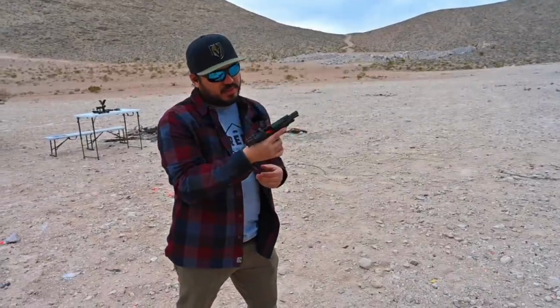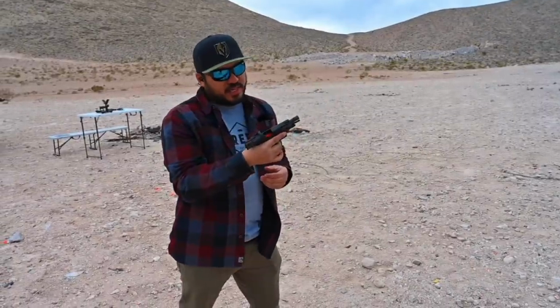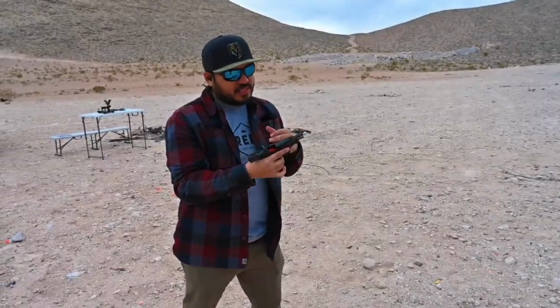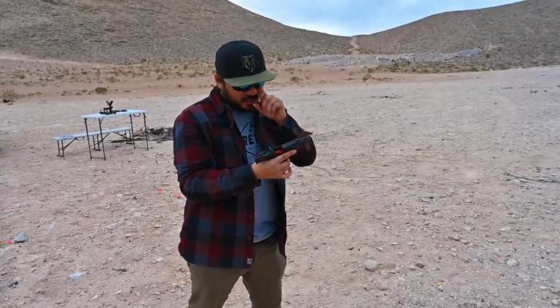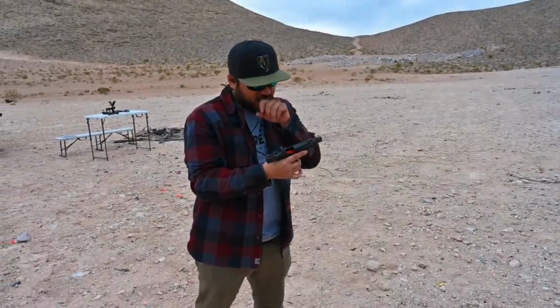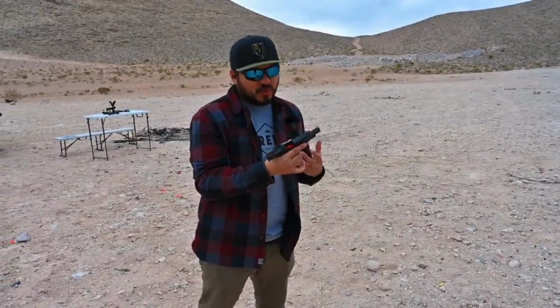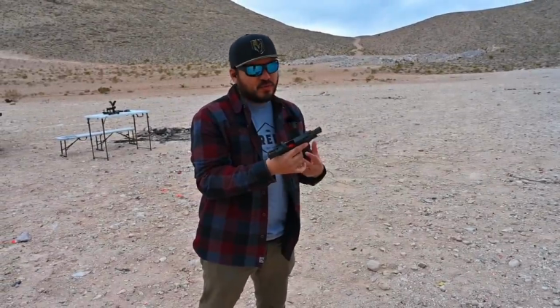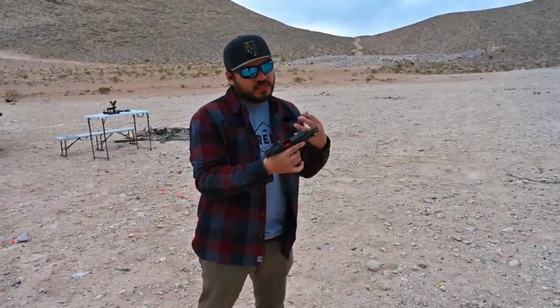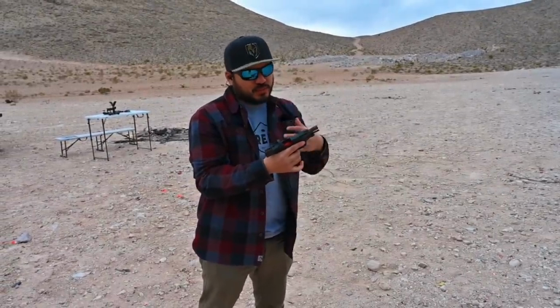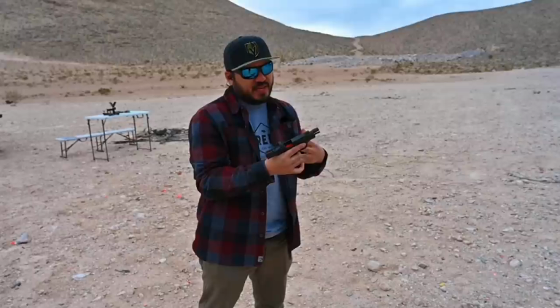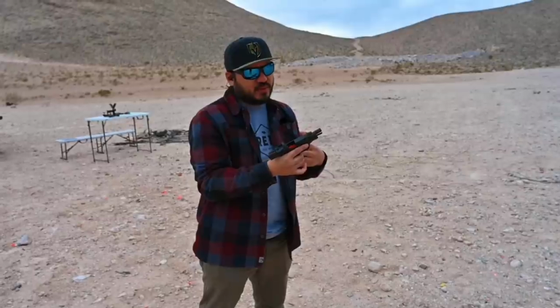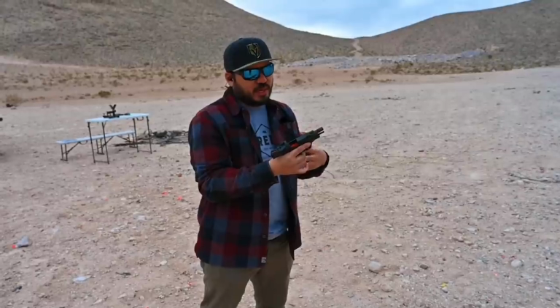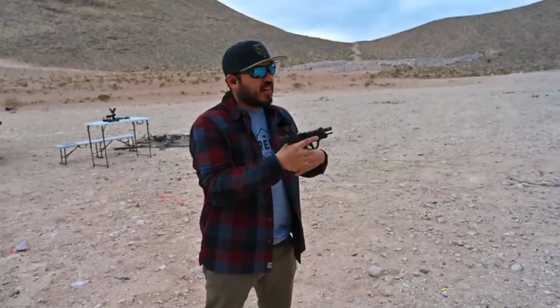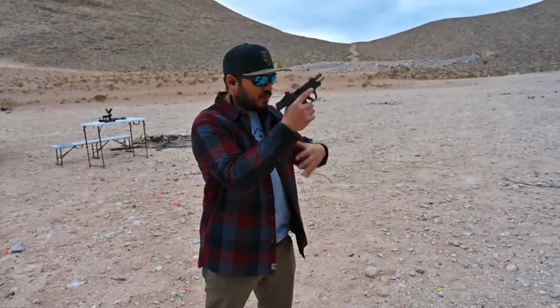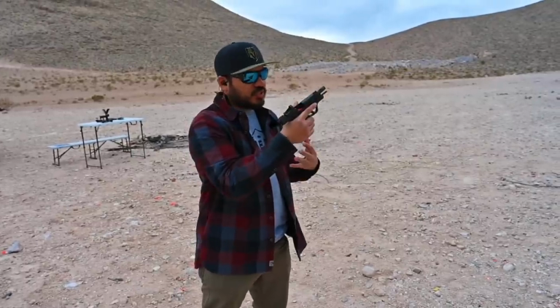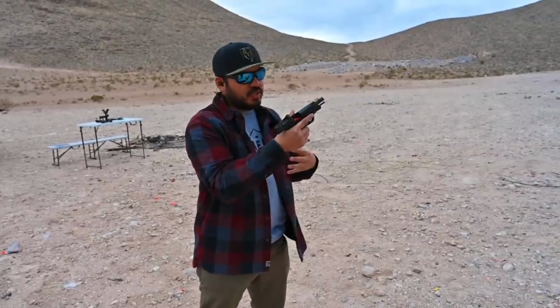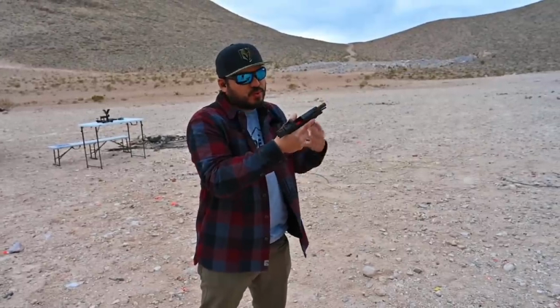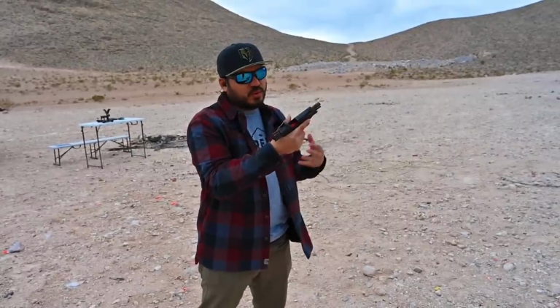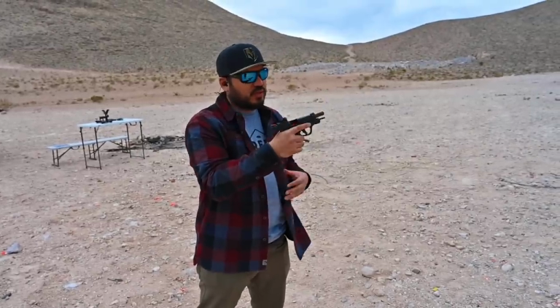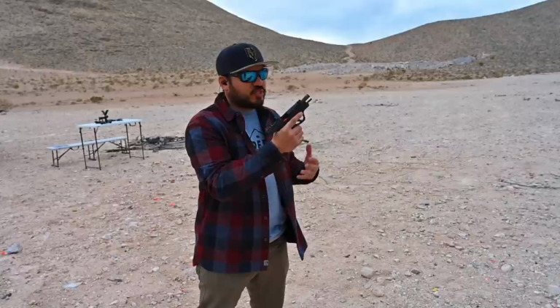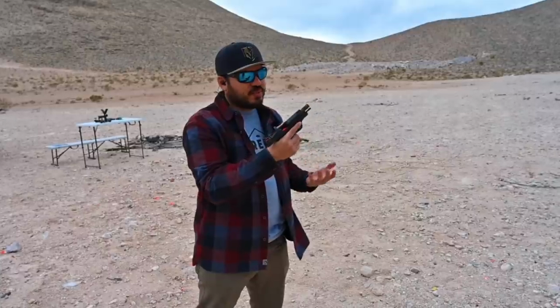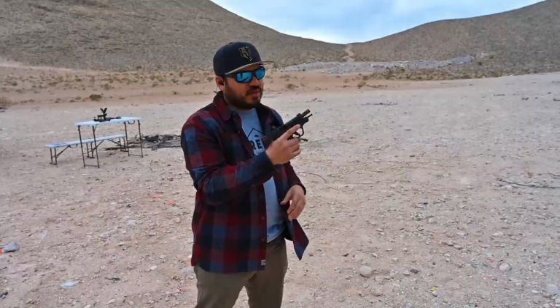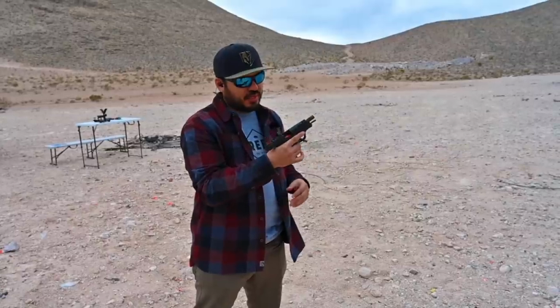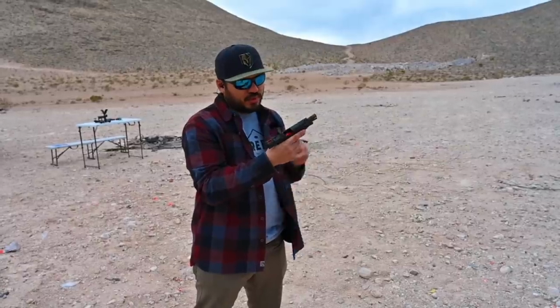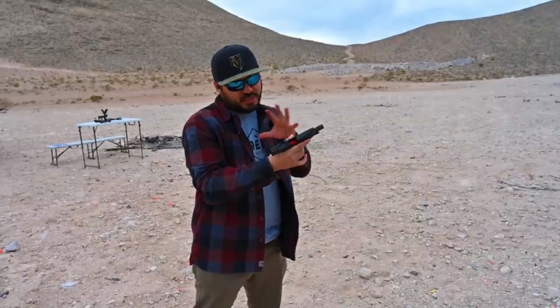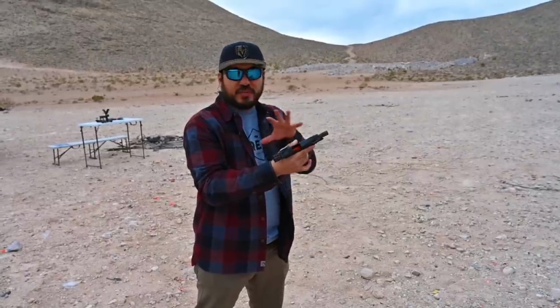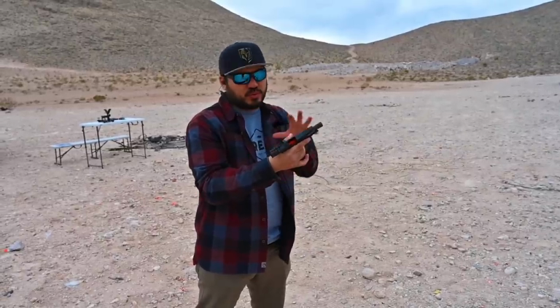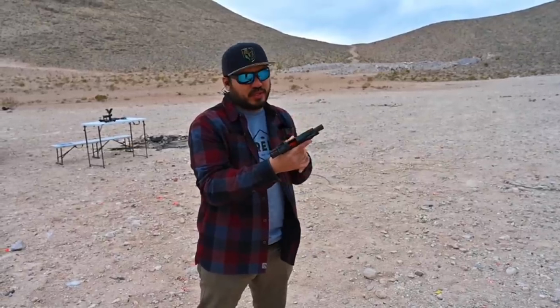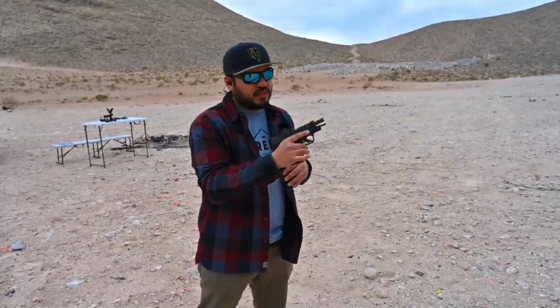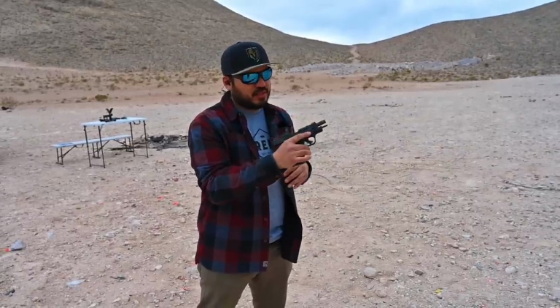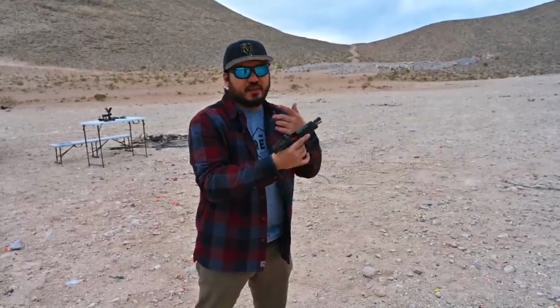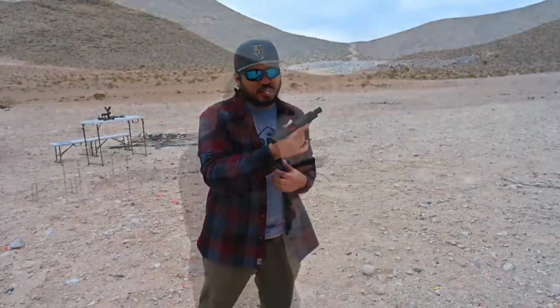Man, it's crazy — with how small of a platform this is, shooting plus P ammo, I would think that I'd feel much more recoil, much snappier, but not at all. The combo of this works really well together. Gabe, I'm going to have you try it.